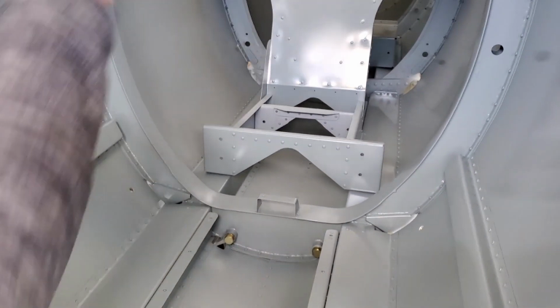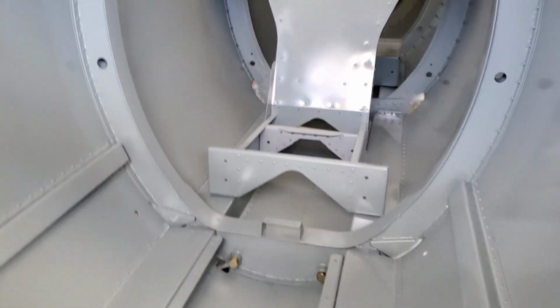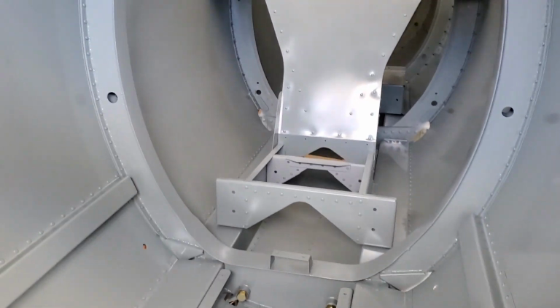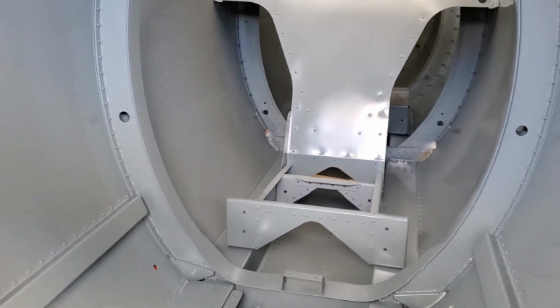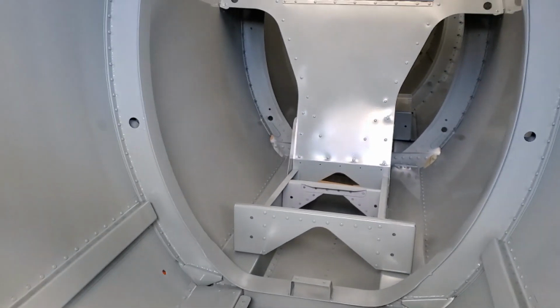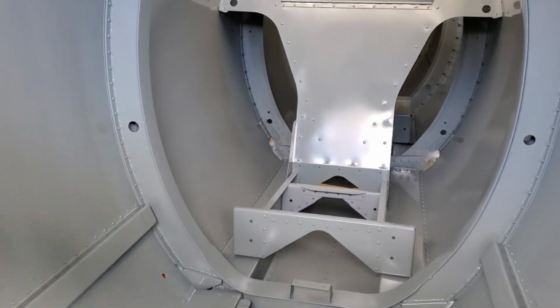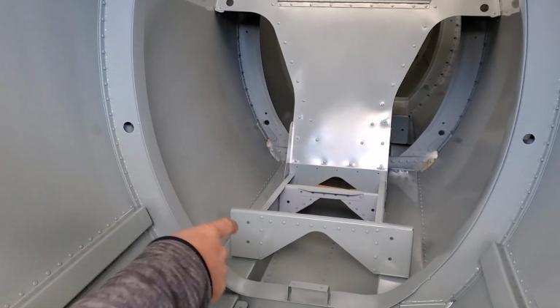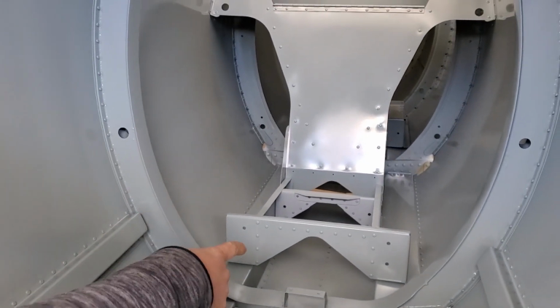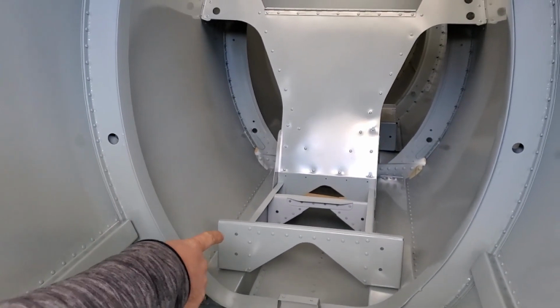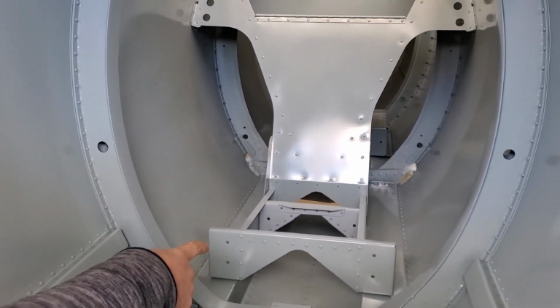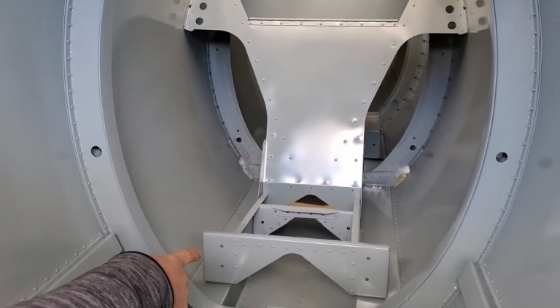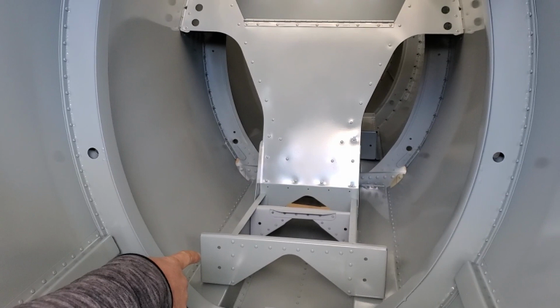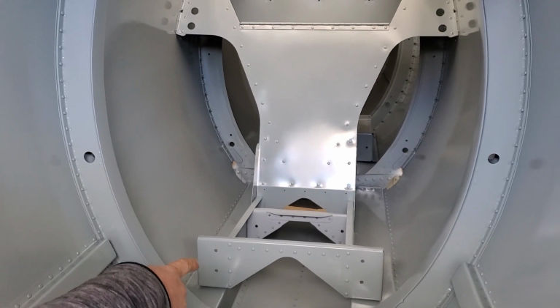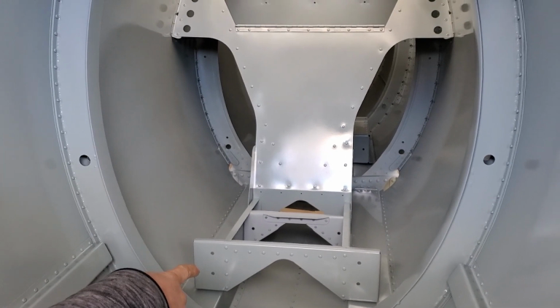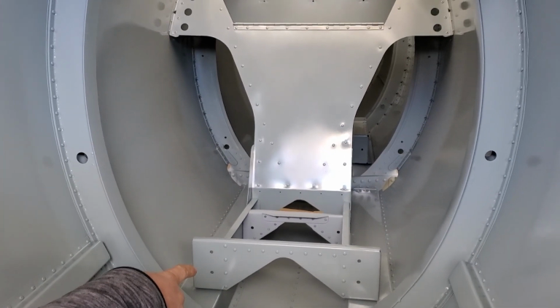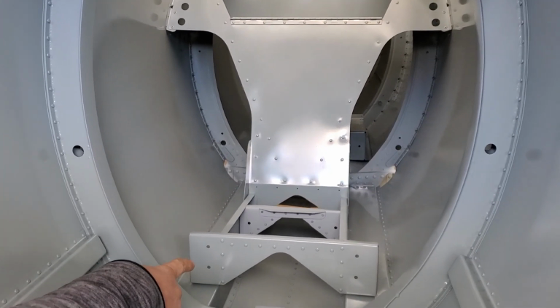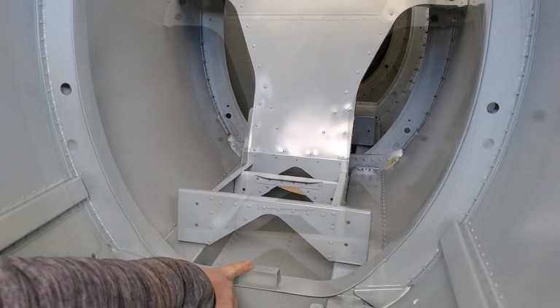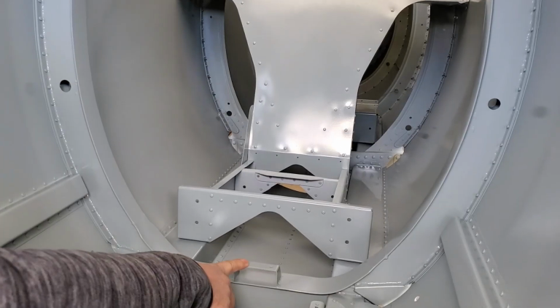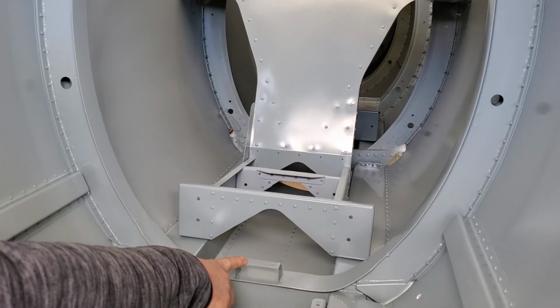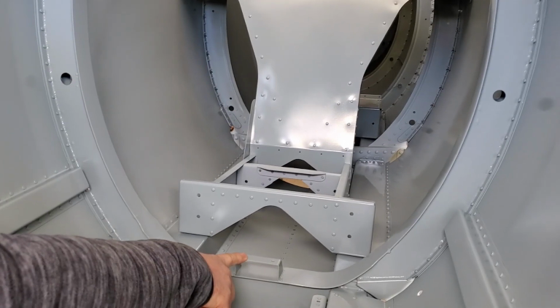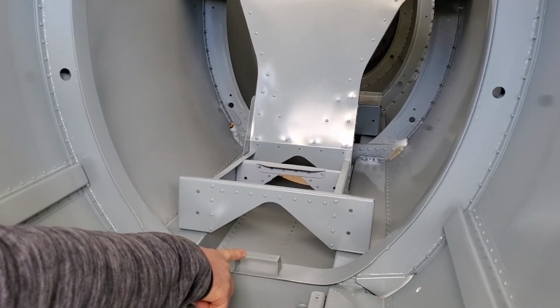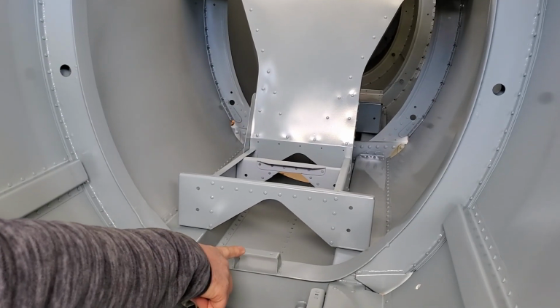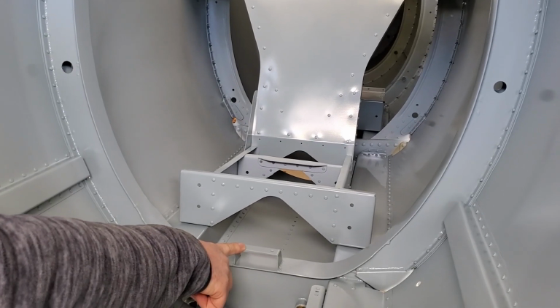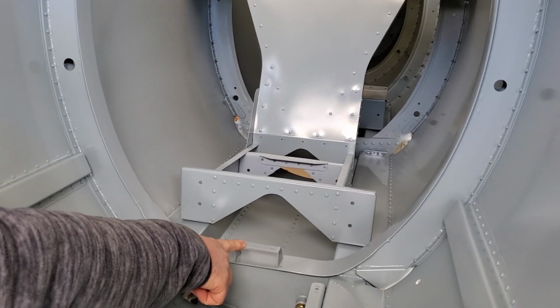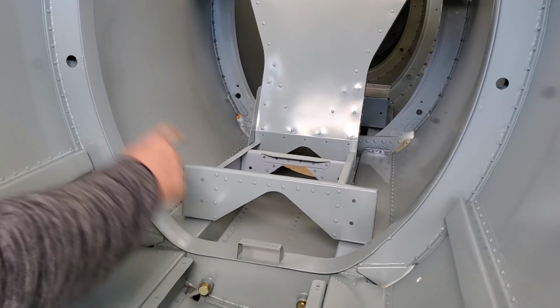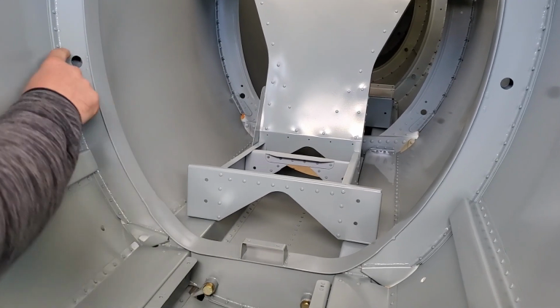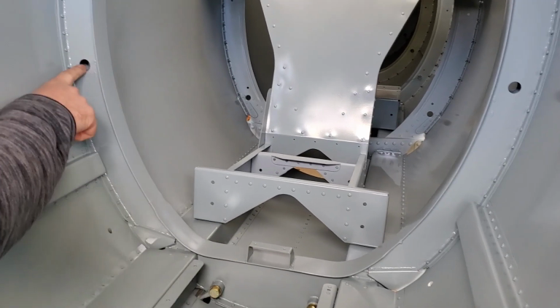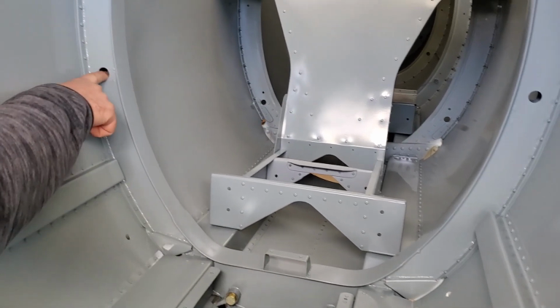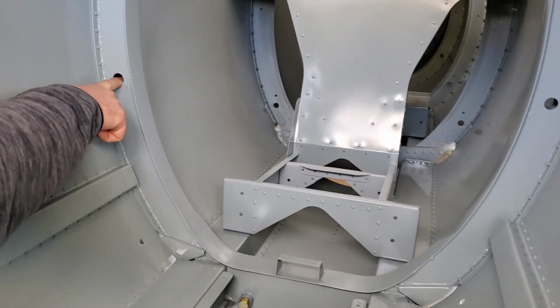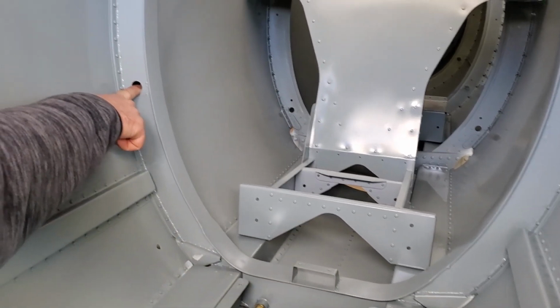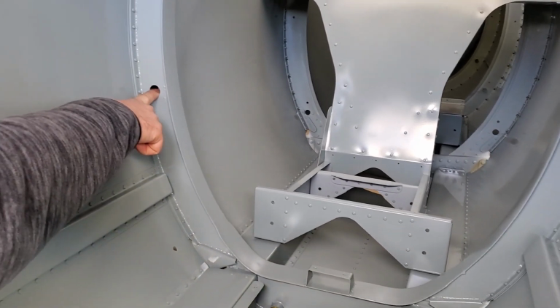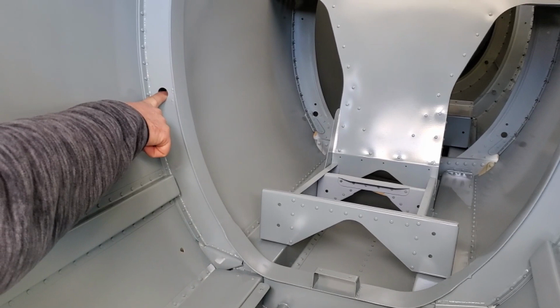This is the front seat — you can see a little bit of the front seat structure here. Control stick torque tube mount, and some pass-throughs for electrical.